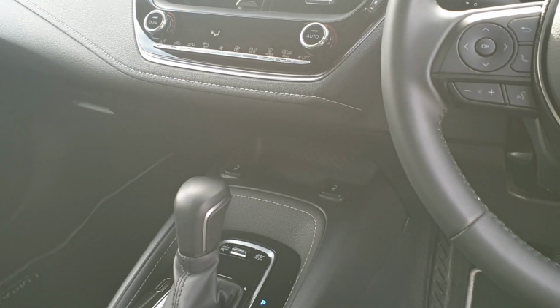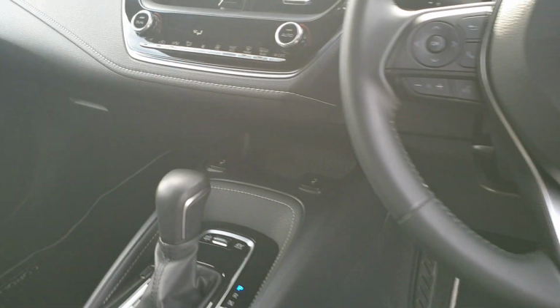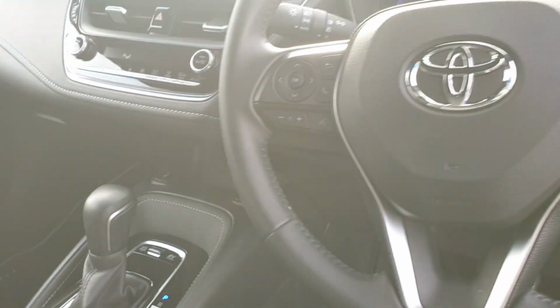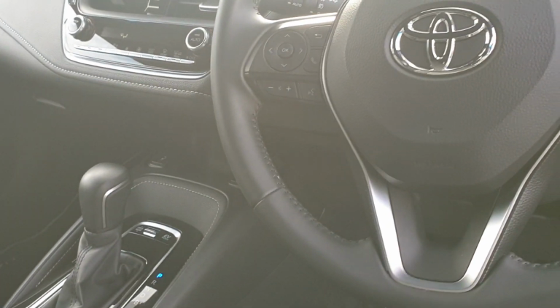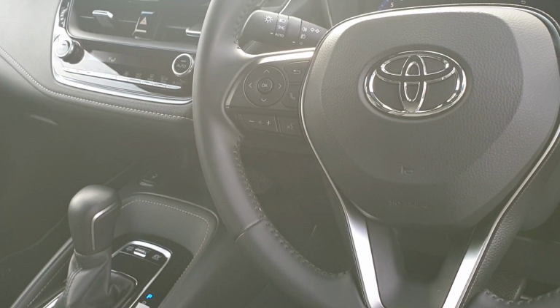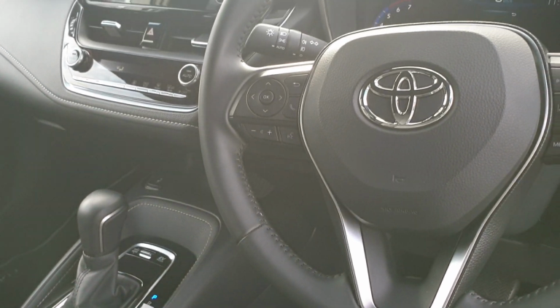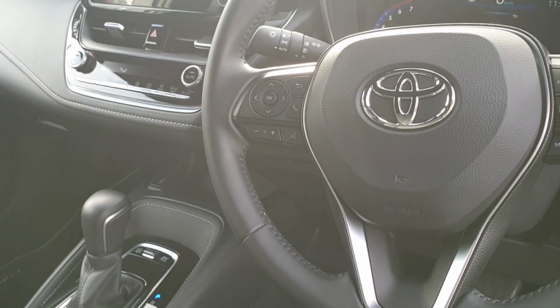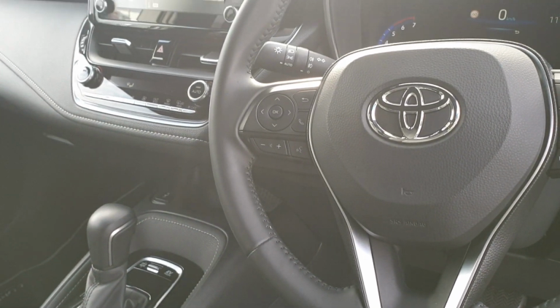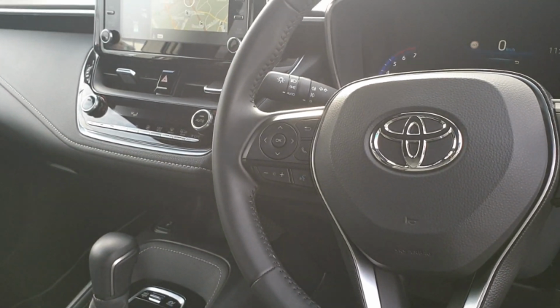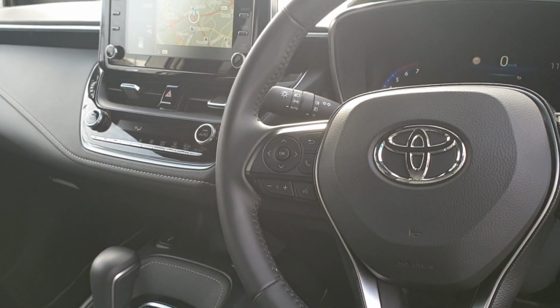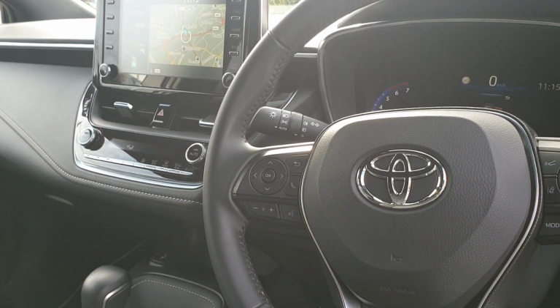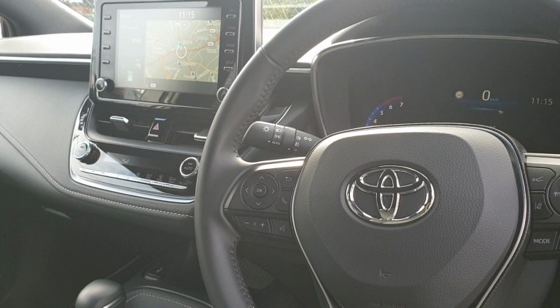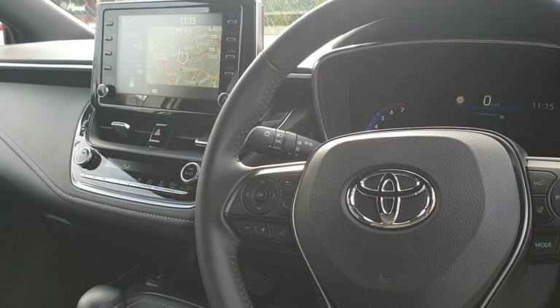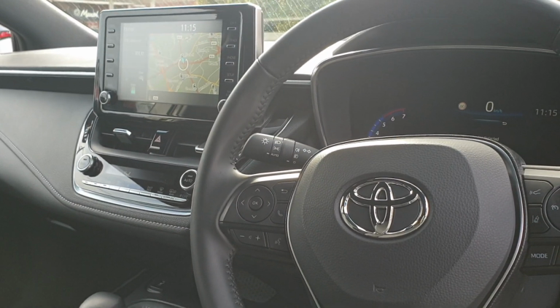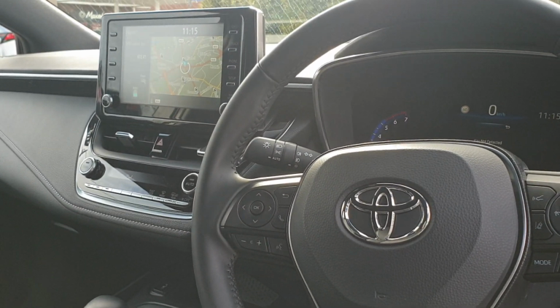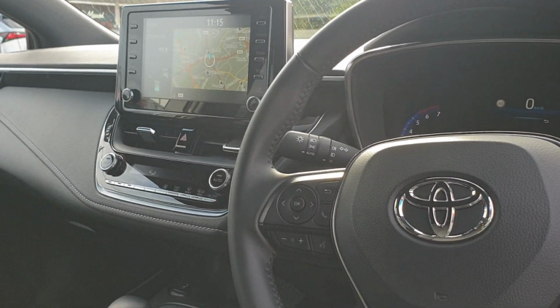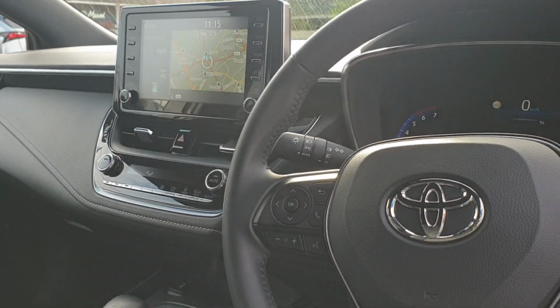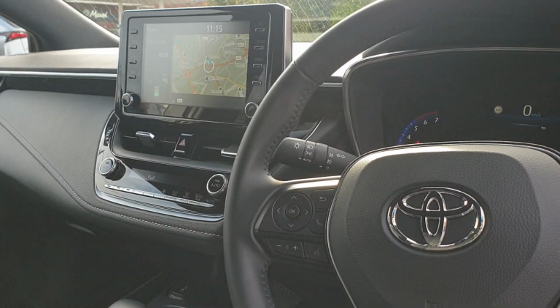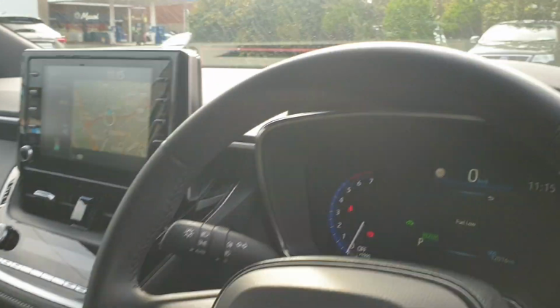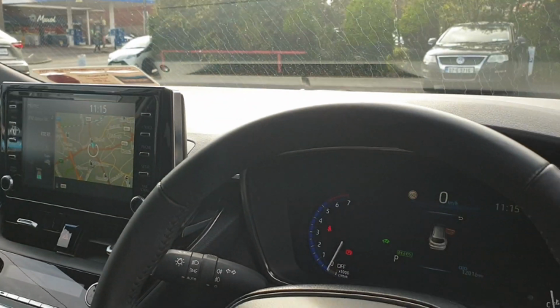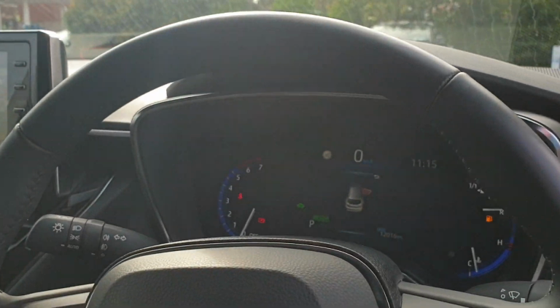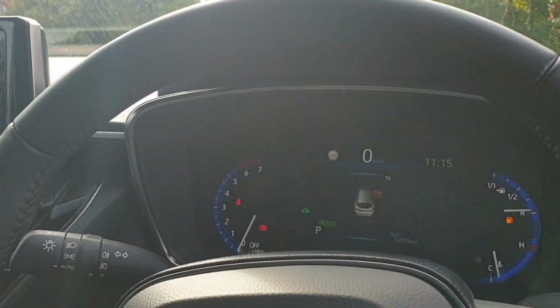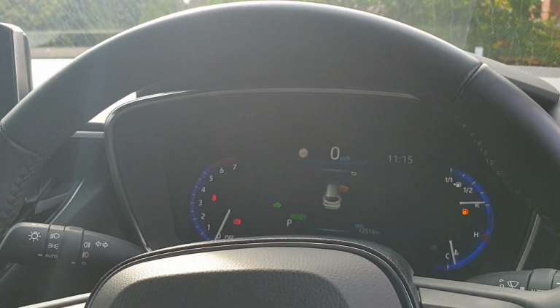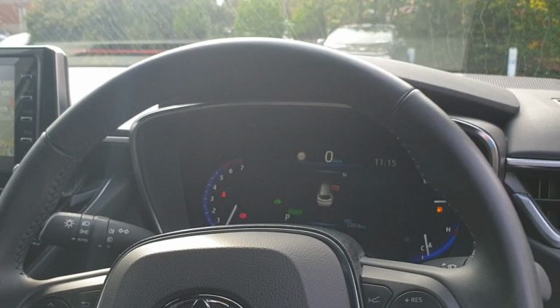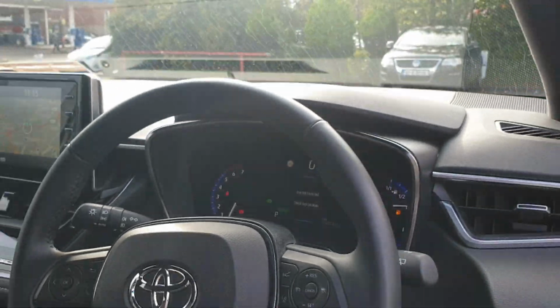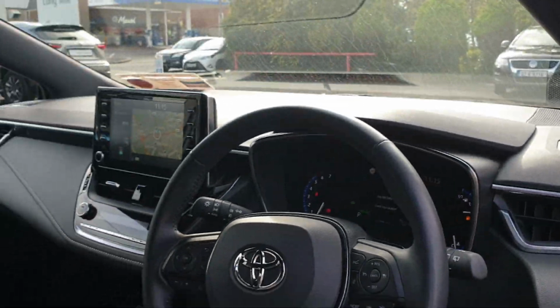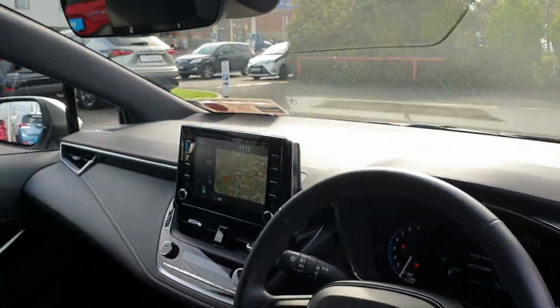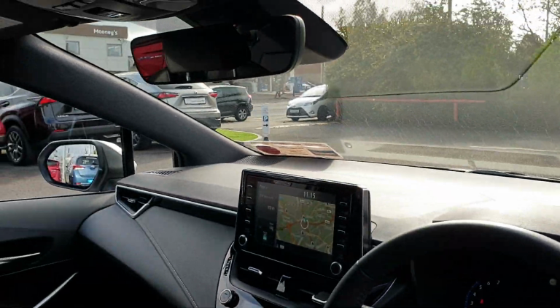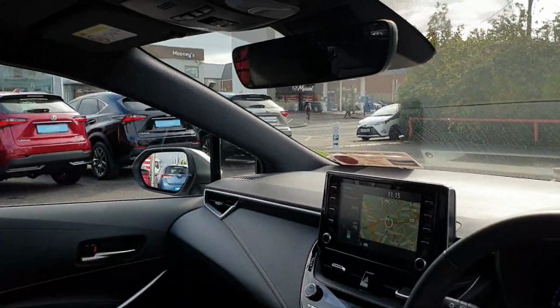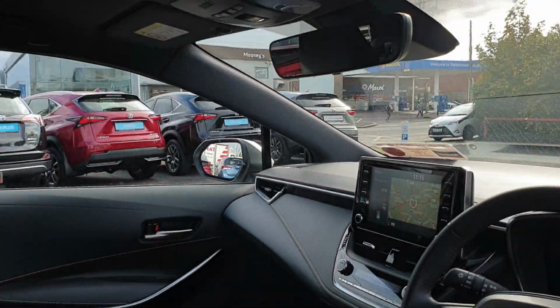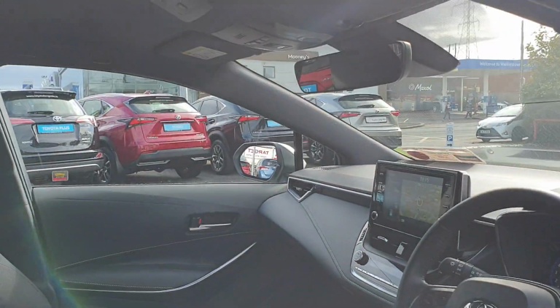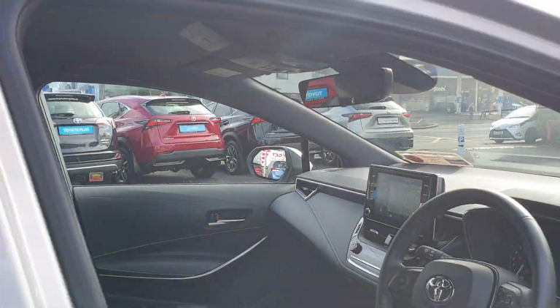Heated seats in the front of the car. With the multifunction steering wheel you have your radio controls and Bluetooth controls as well. There's only 12,000 kilometres on the clock — that's just a quick look around the Toyota Corolla we have in stock today.